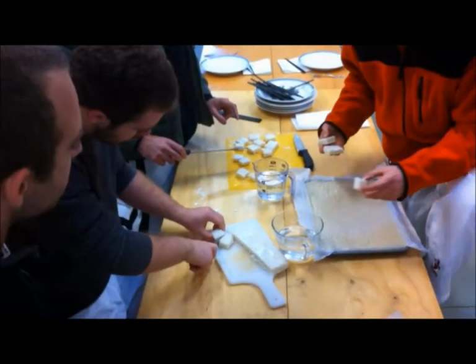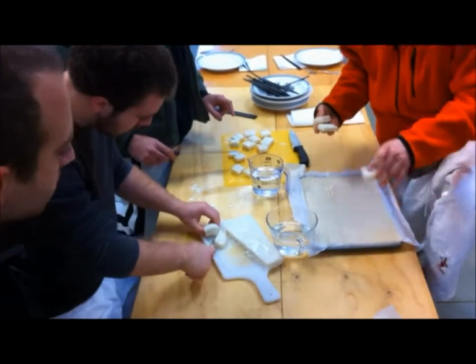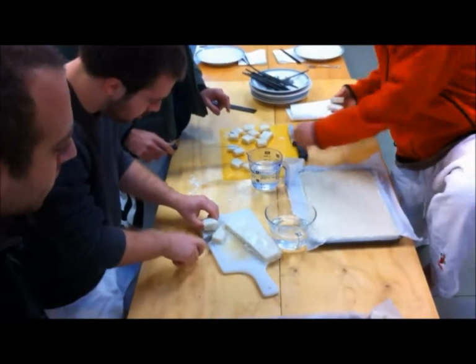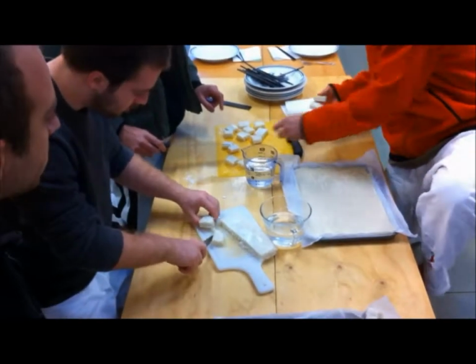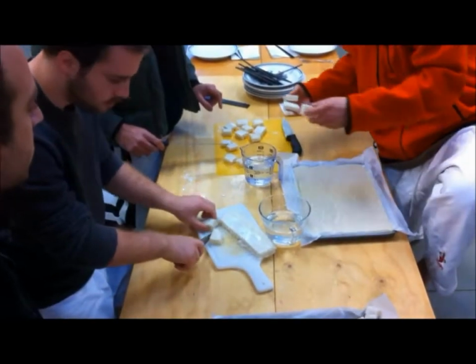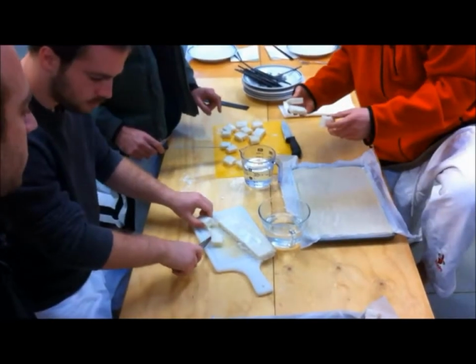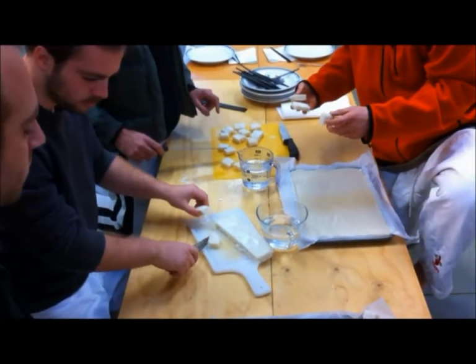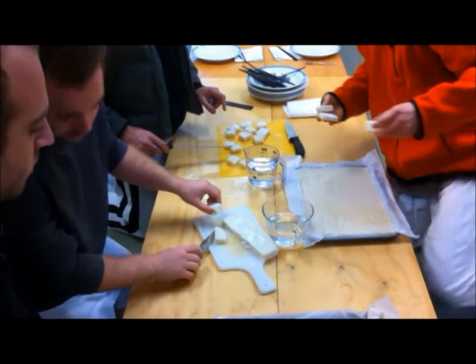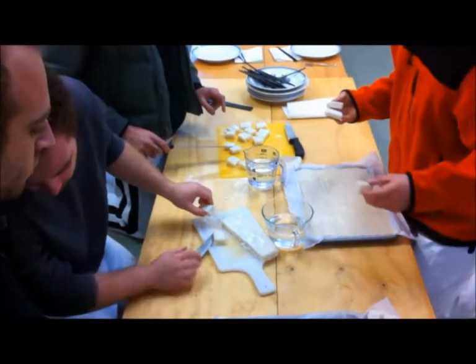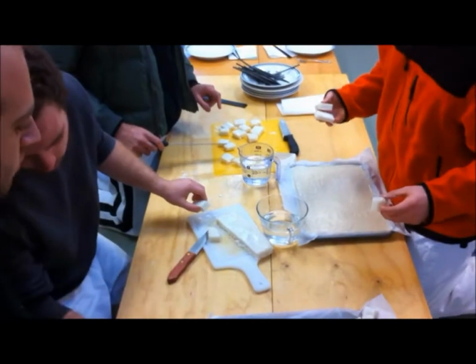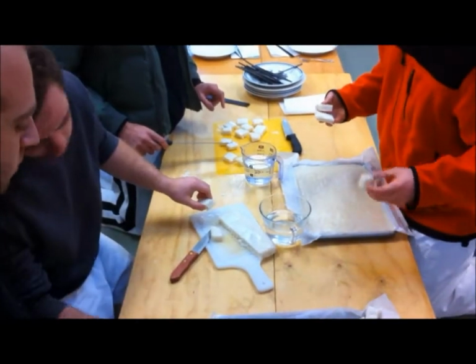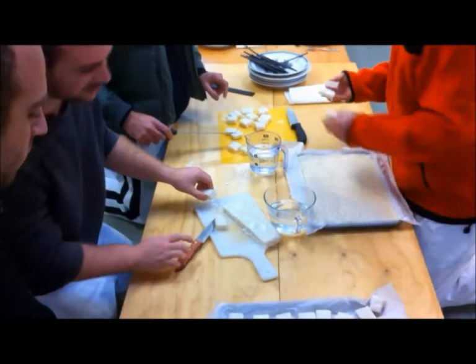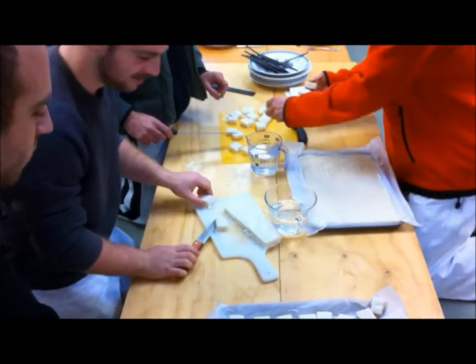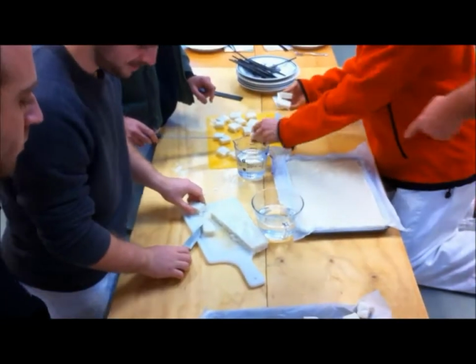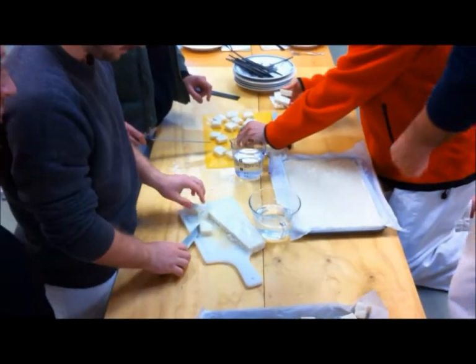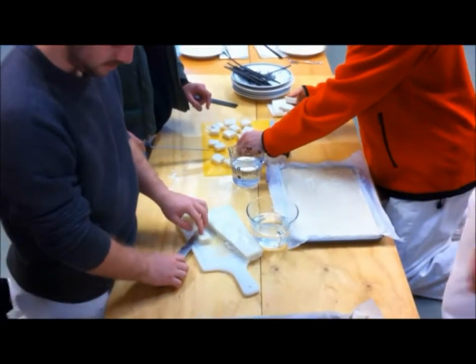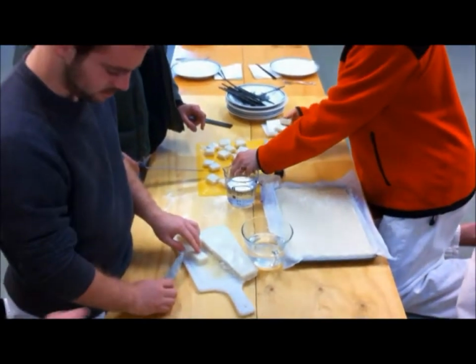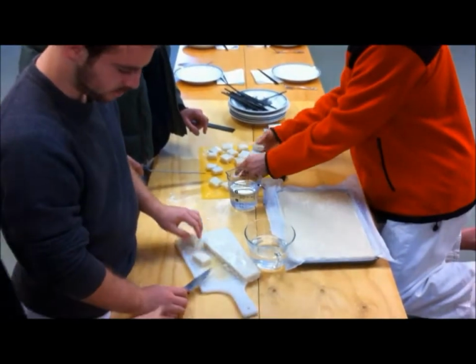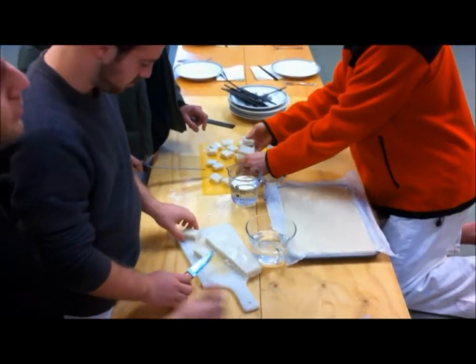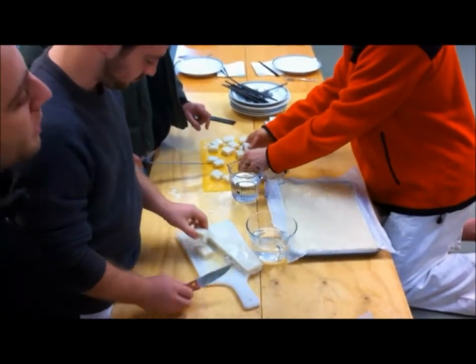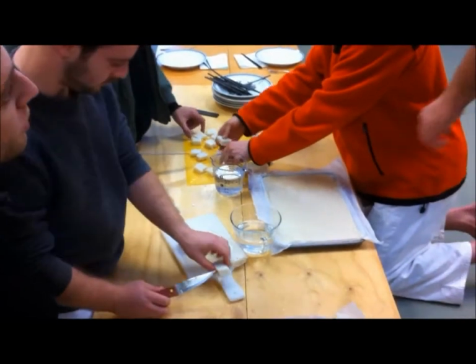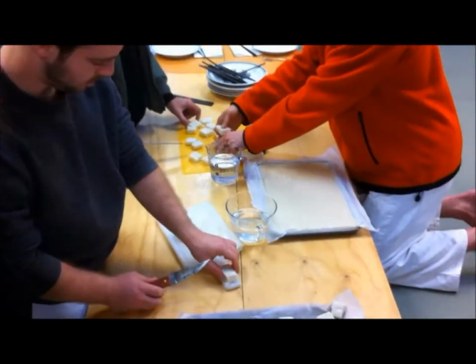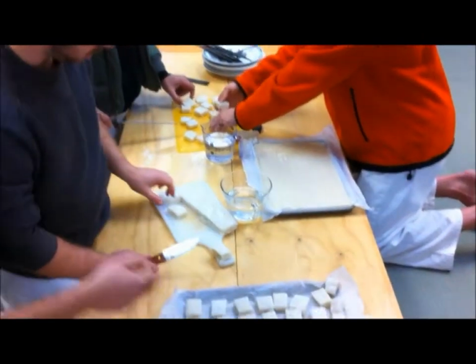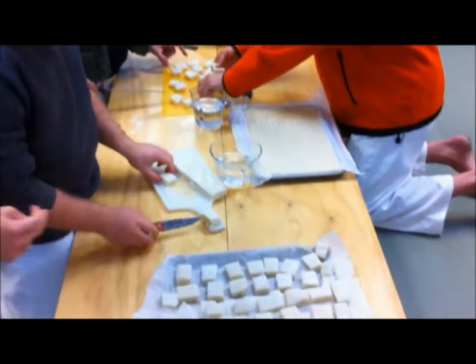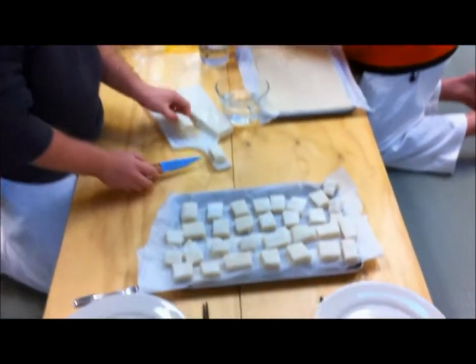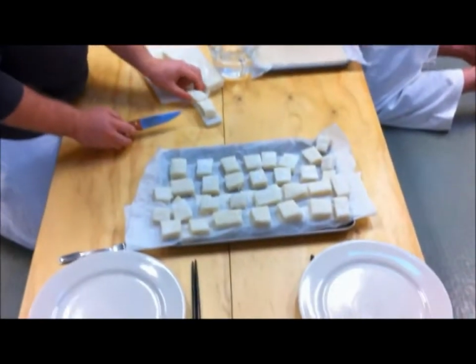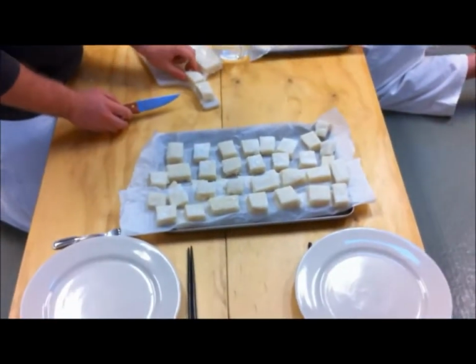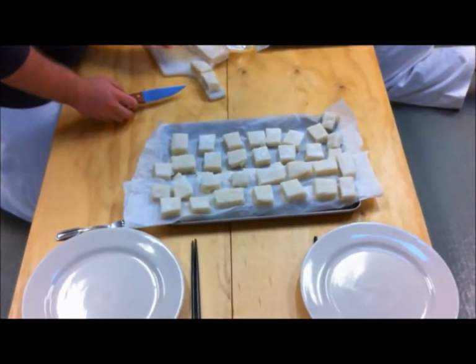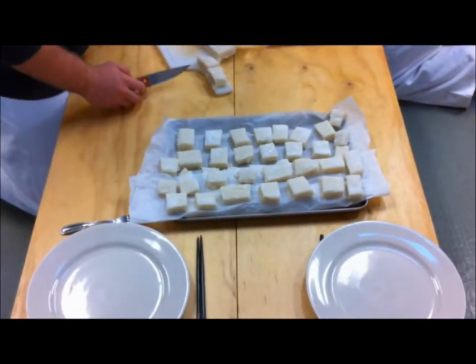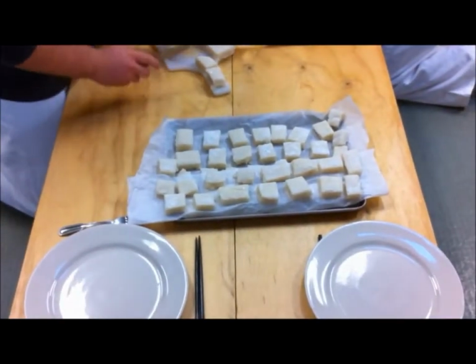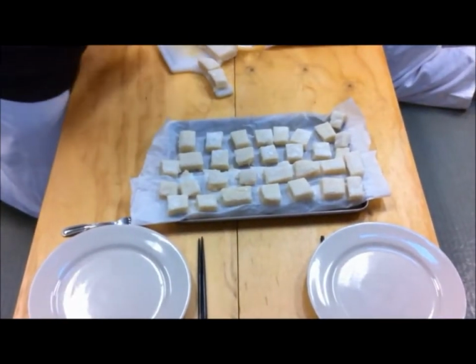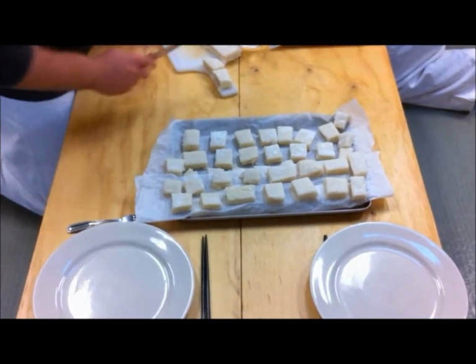It looks like we're out of space. We don't have any more paper. Maybe we put it in the balls. Yeah, we can start. I mean we can do a...